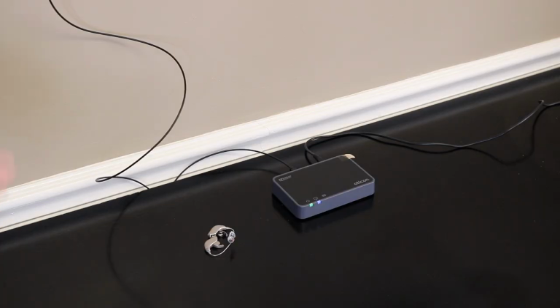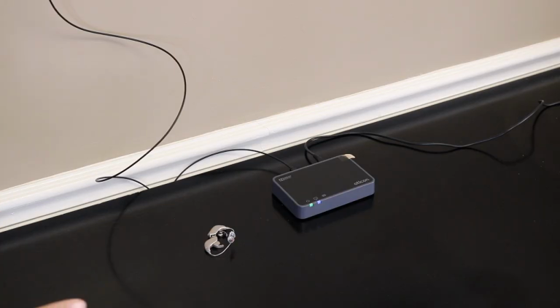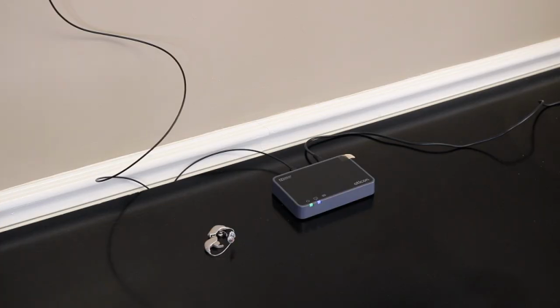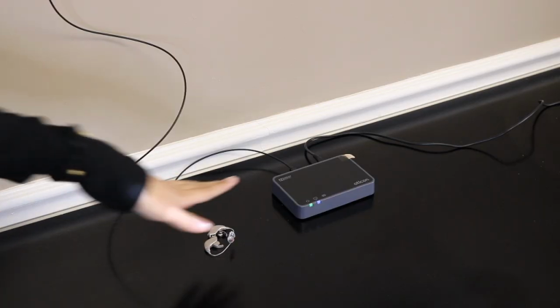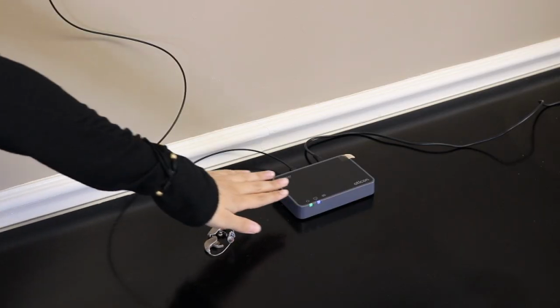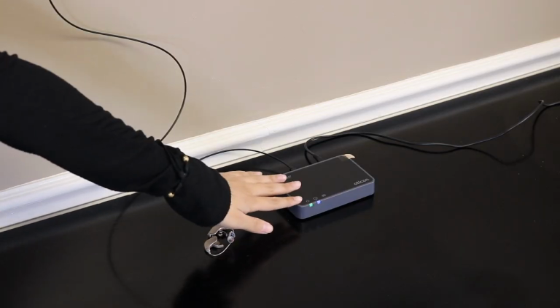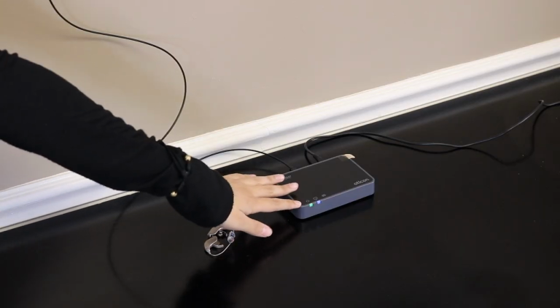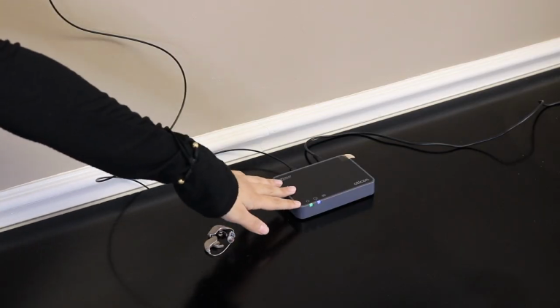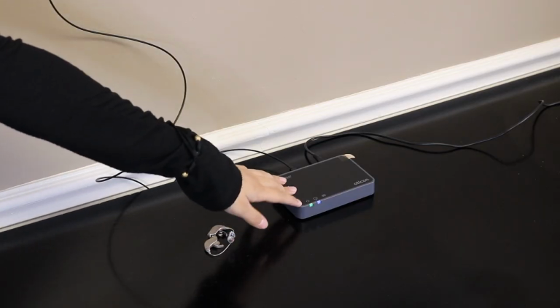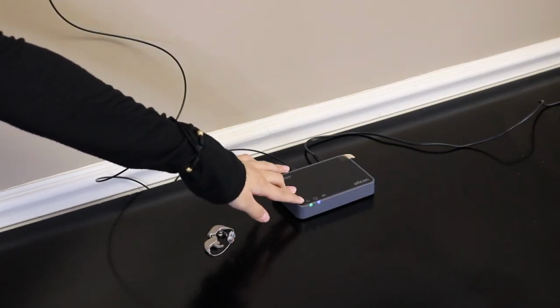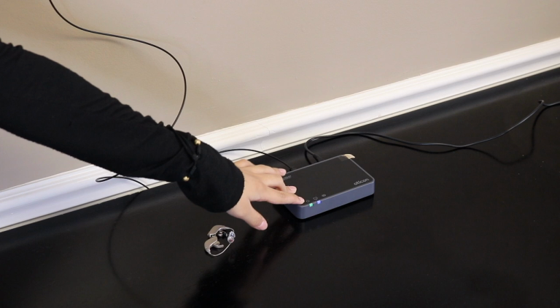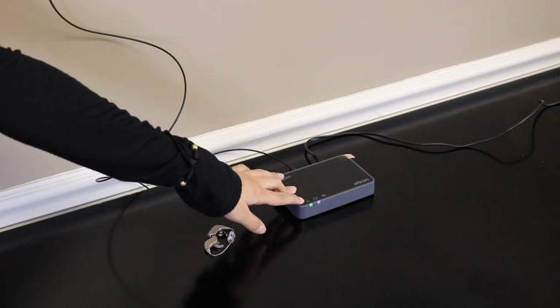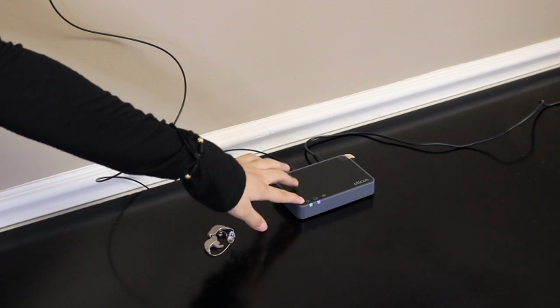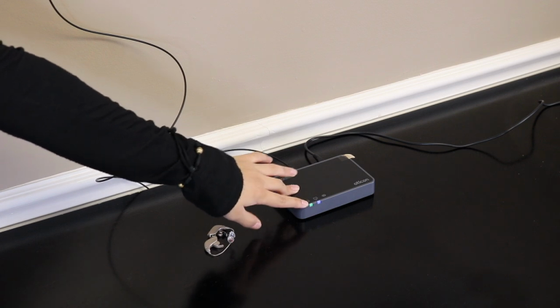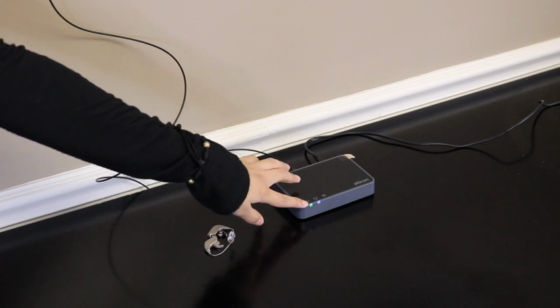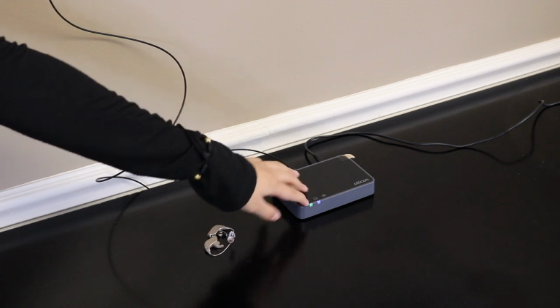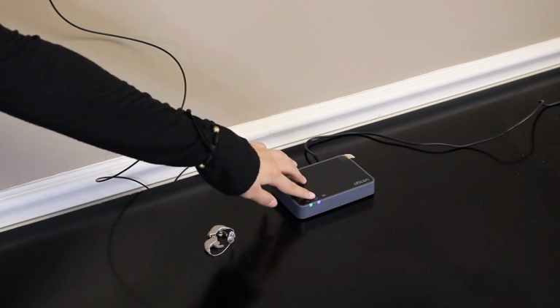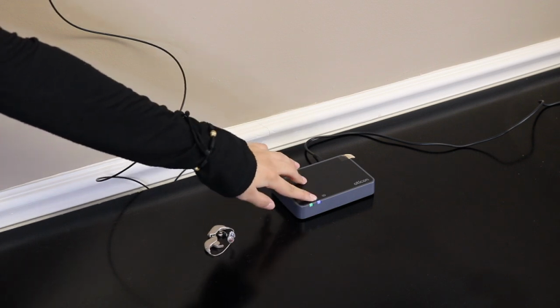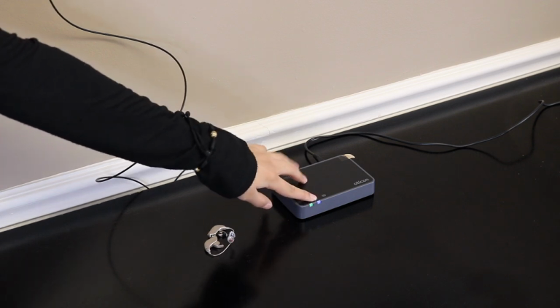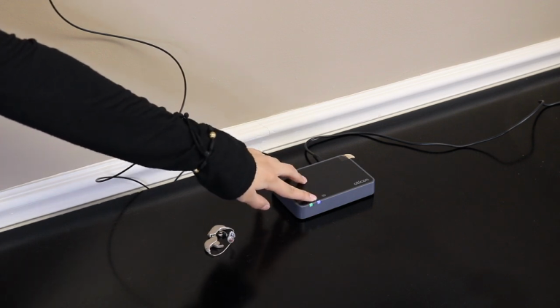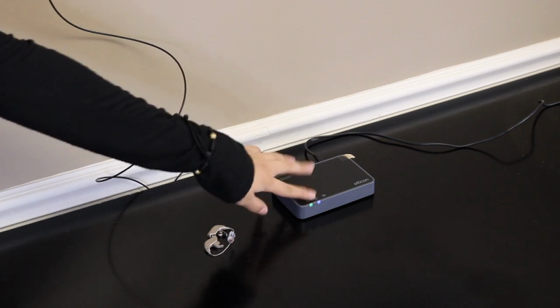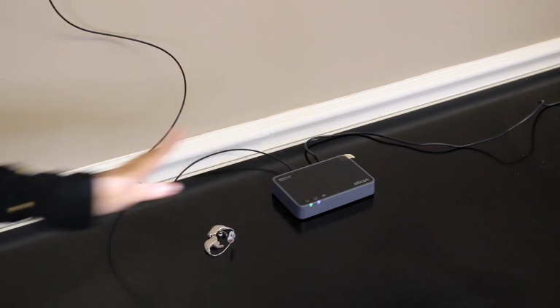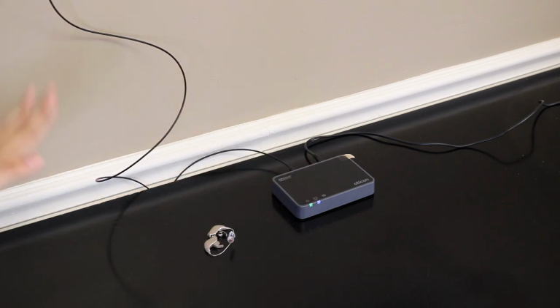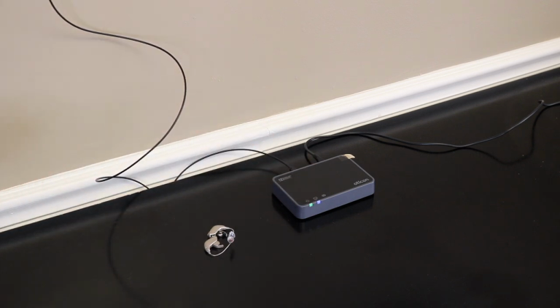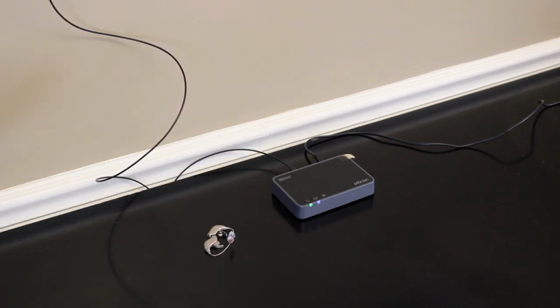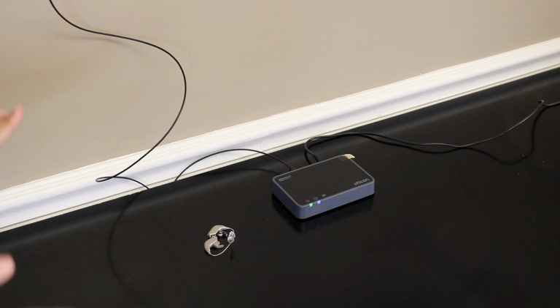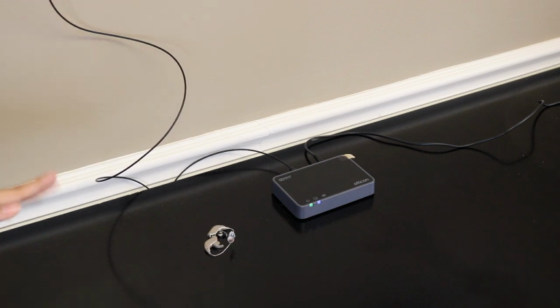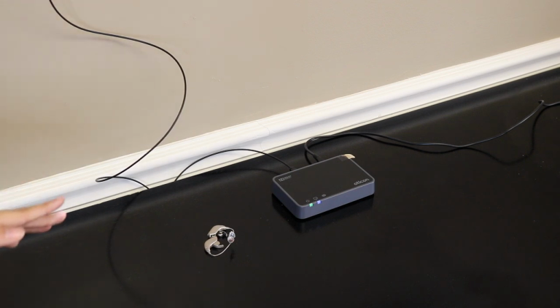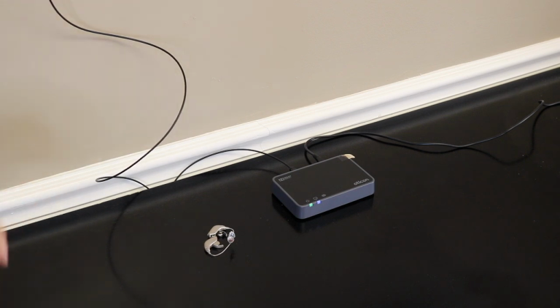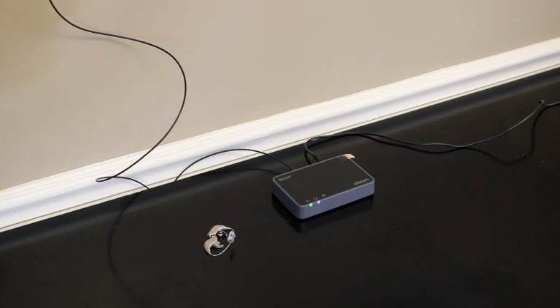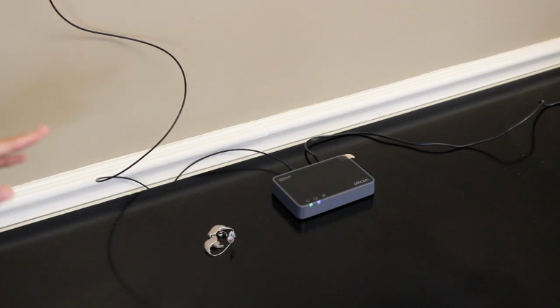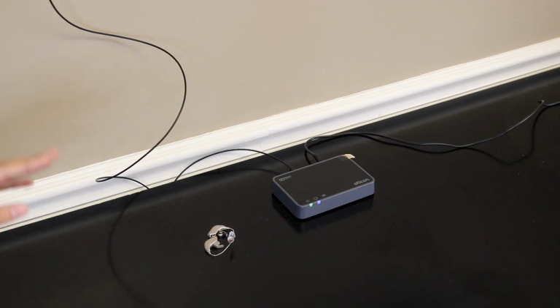As soon as you connect your TV adapter, you will see that on the power icon it is green, and then on the other side it is blue. That just means that it's not connected to anything yet and it's ready to go.